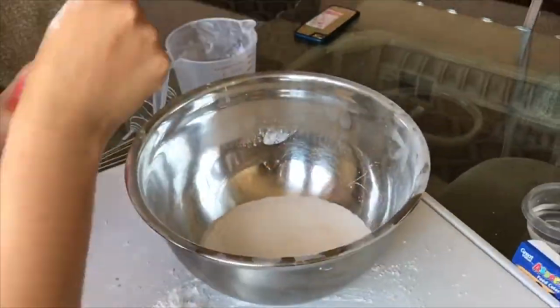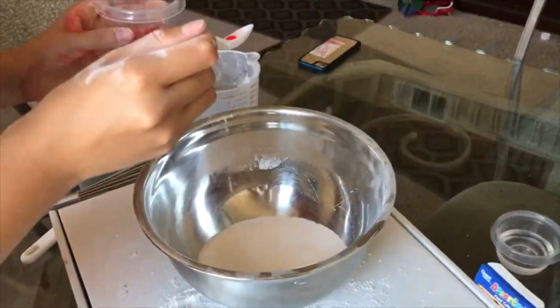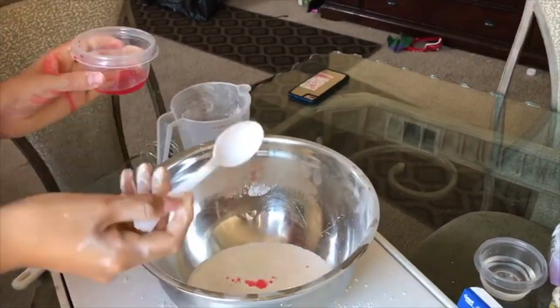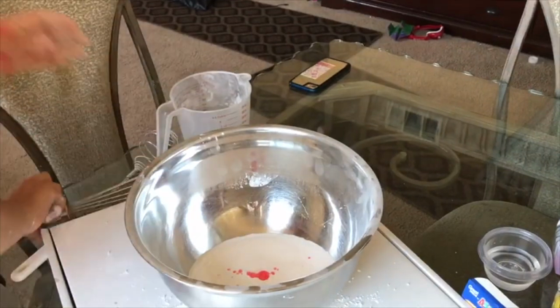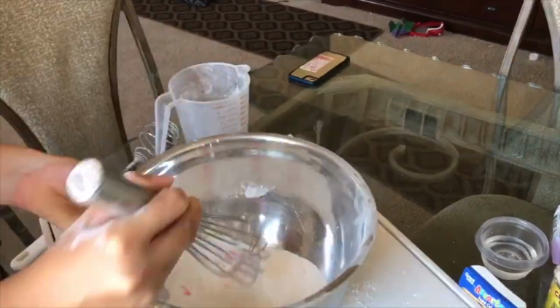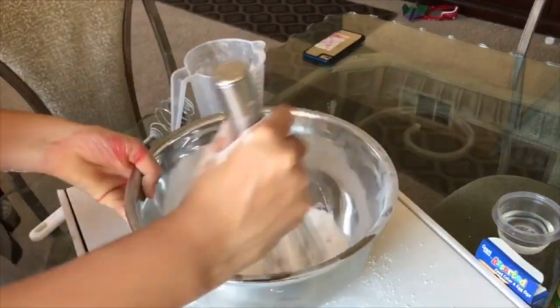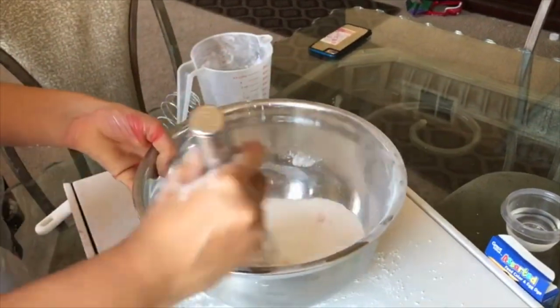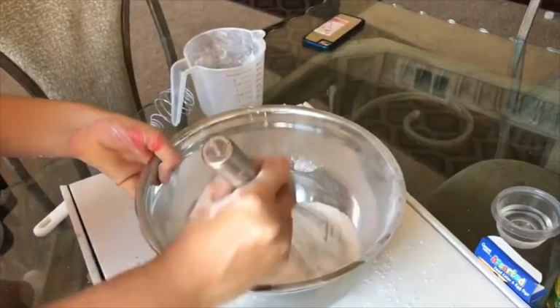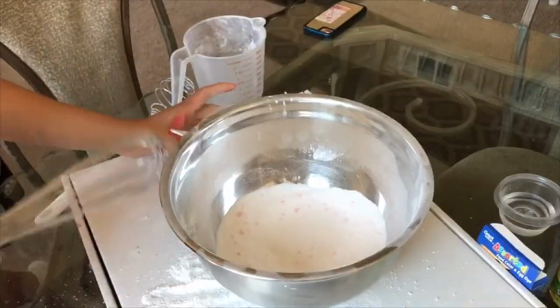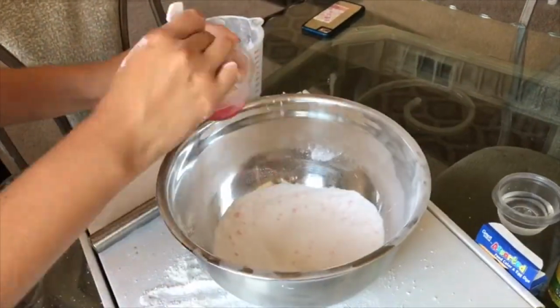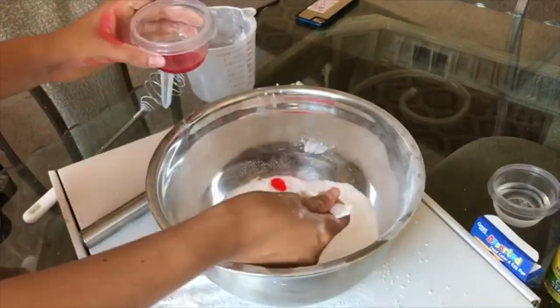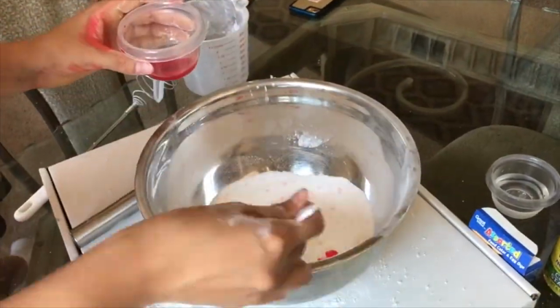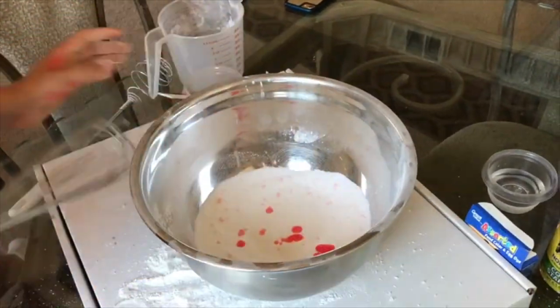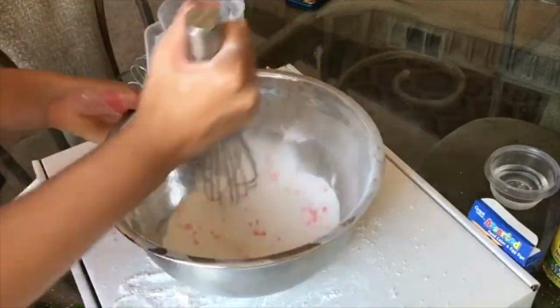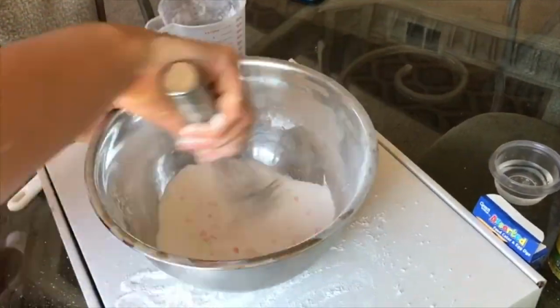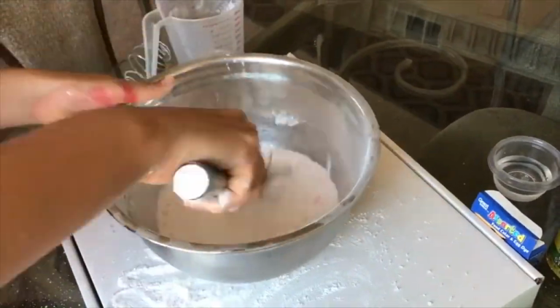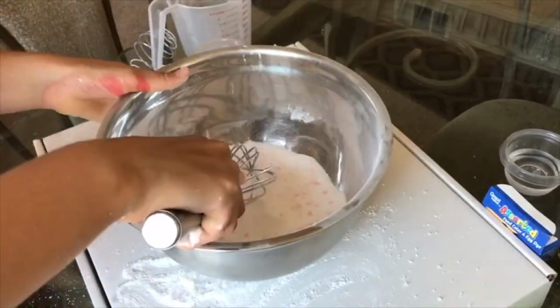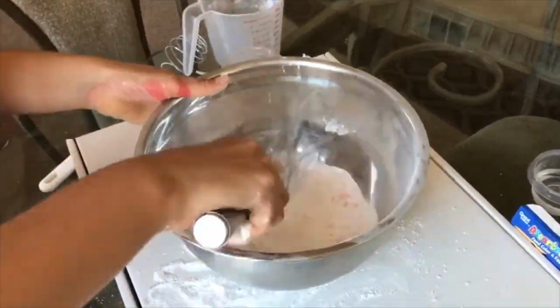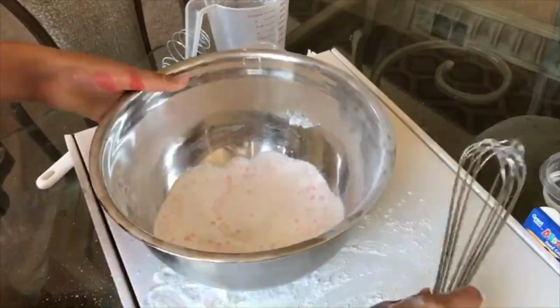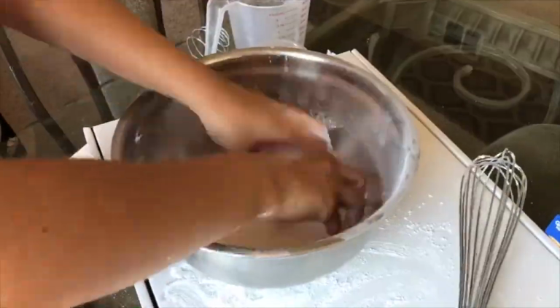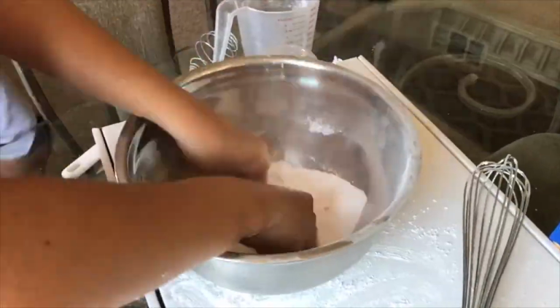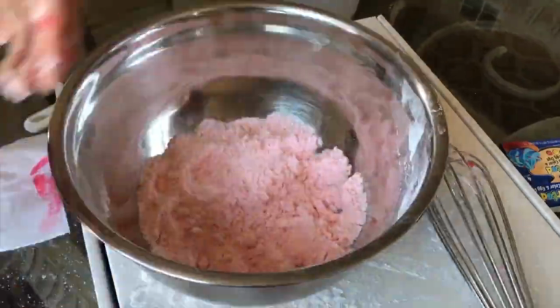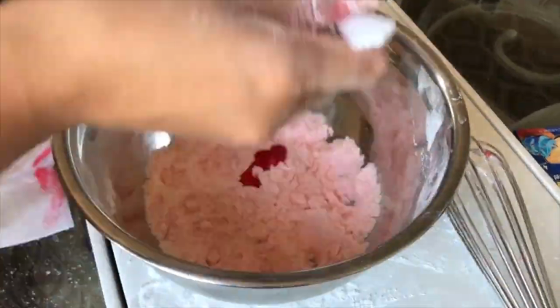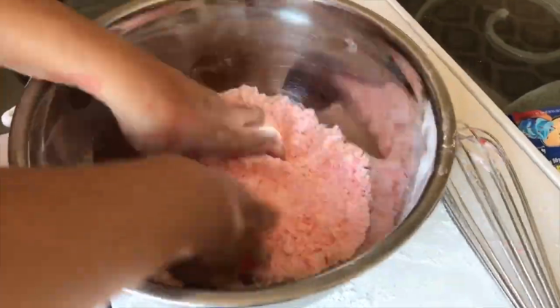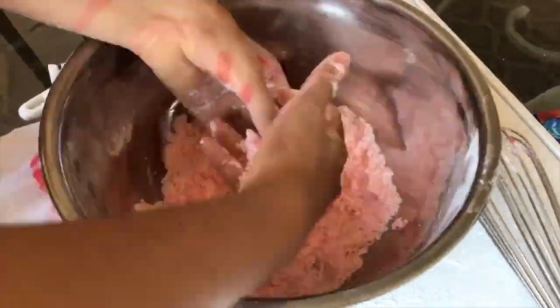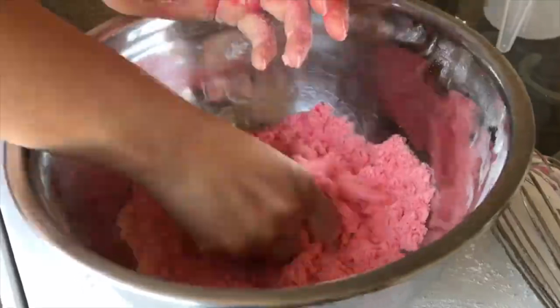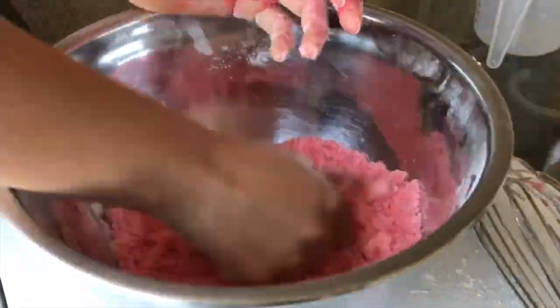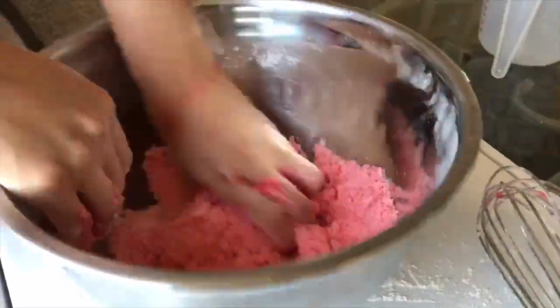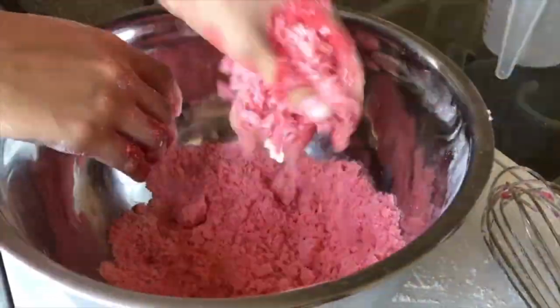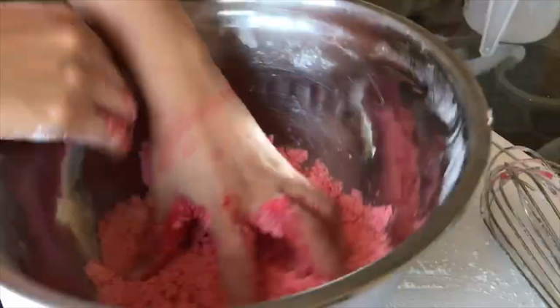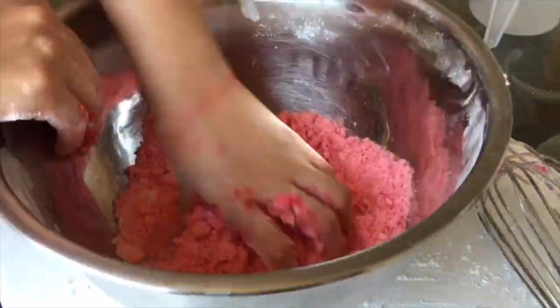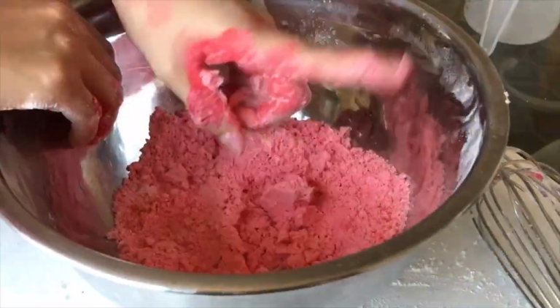Now, you want to mix your wet ingredients with your dry ingredients little by little, so the solution won't activate. Start mixing it with a whisk, and then proceed with your hands.